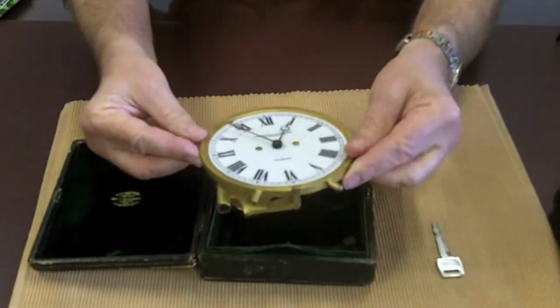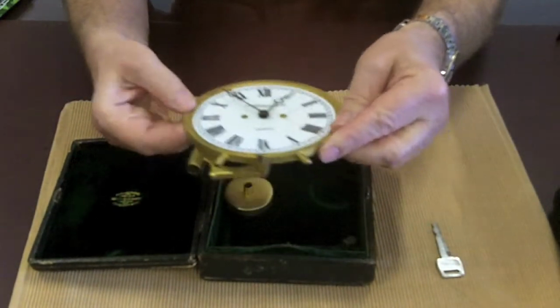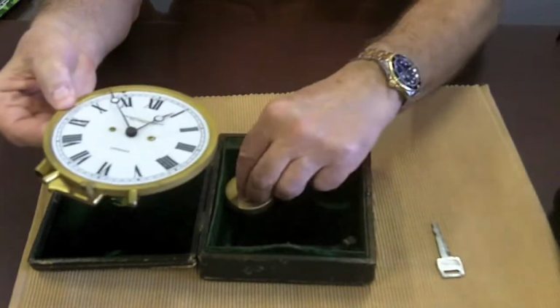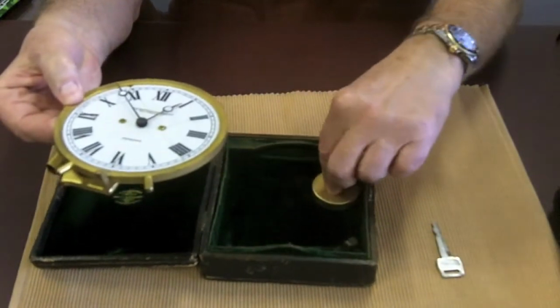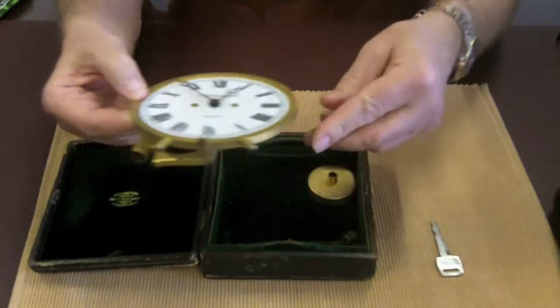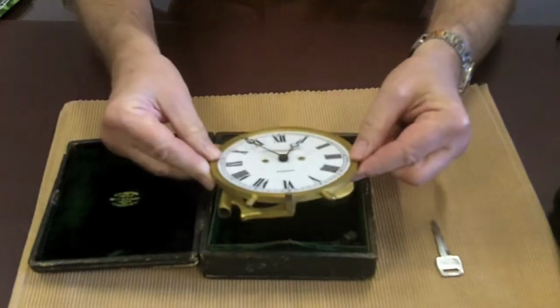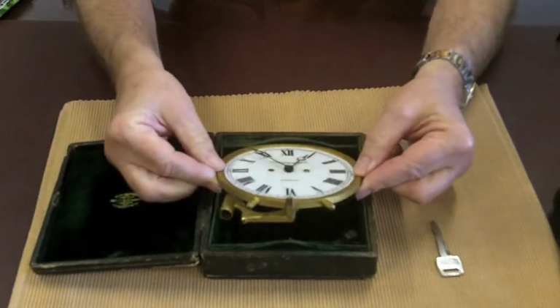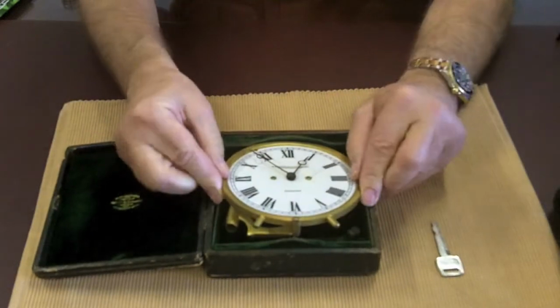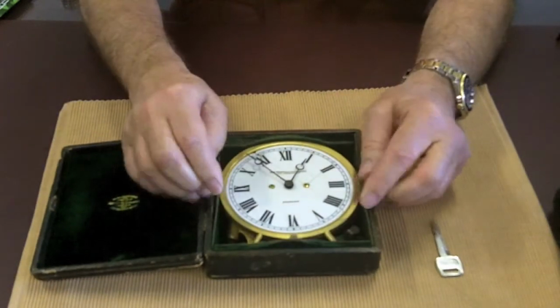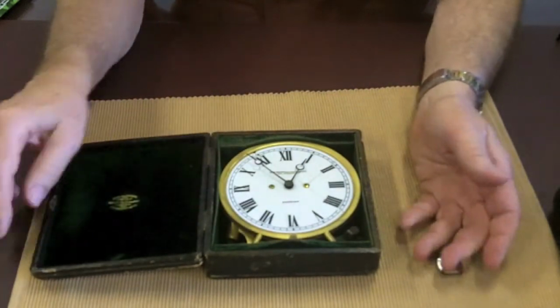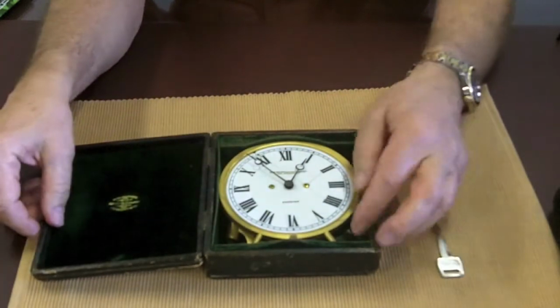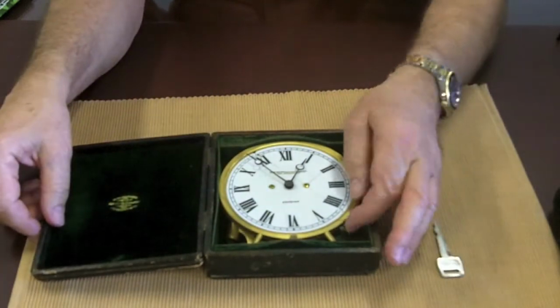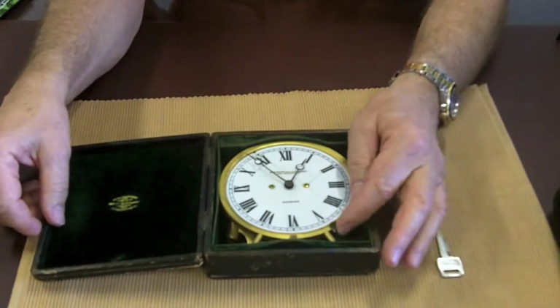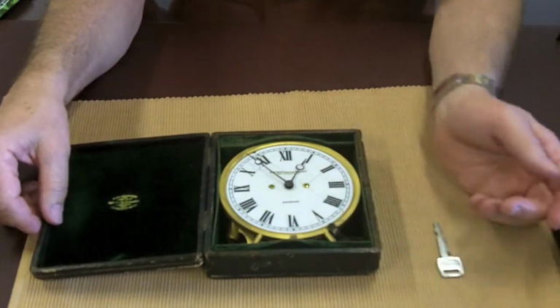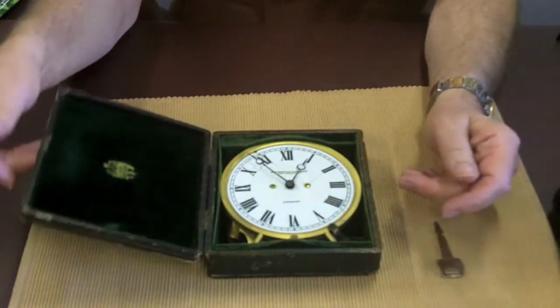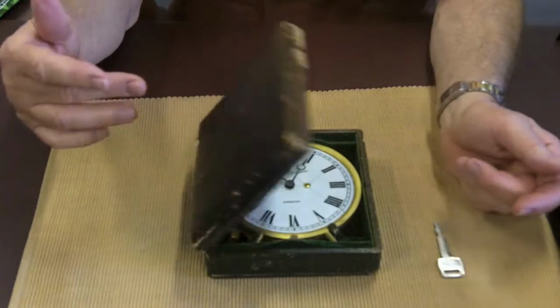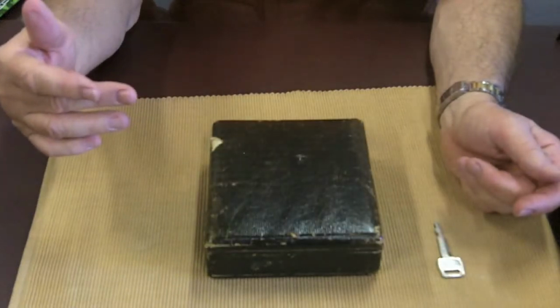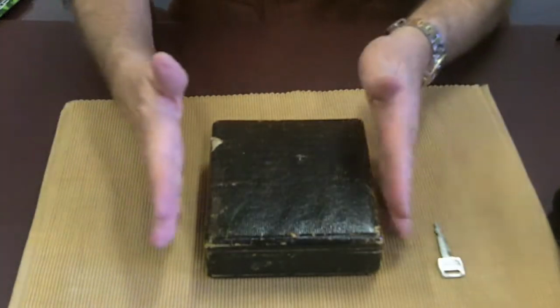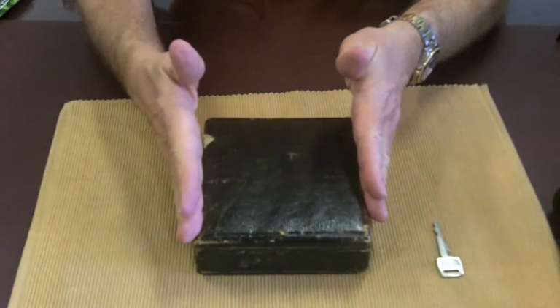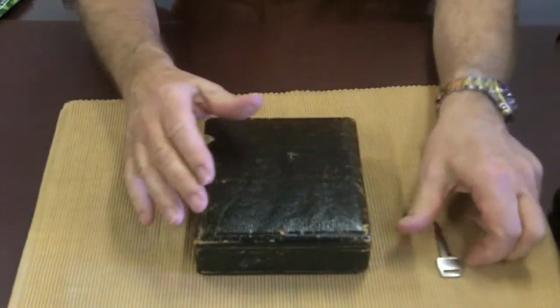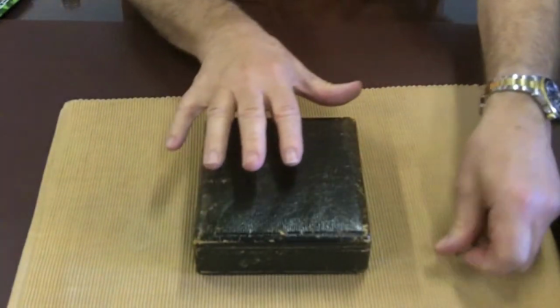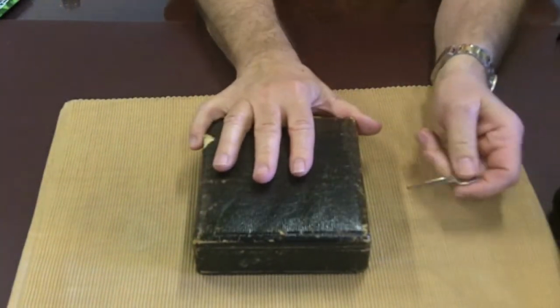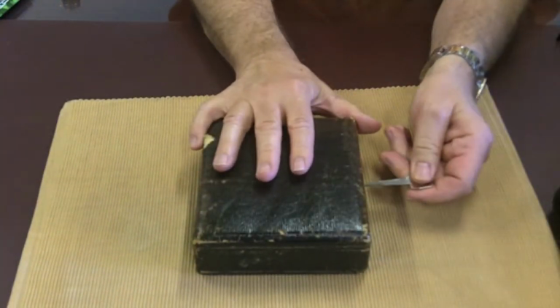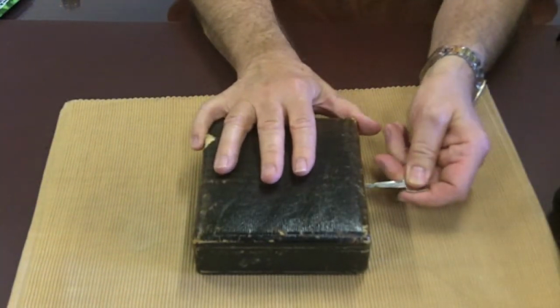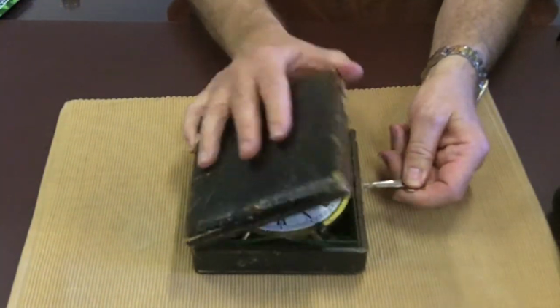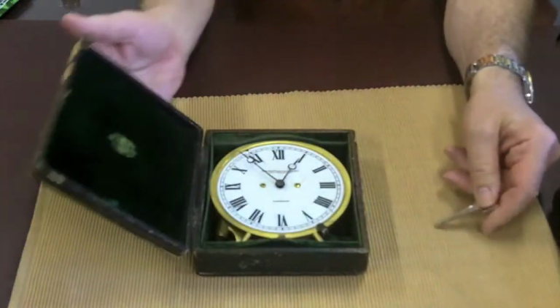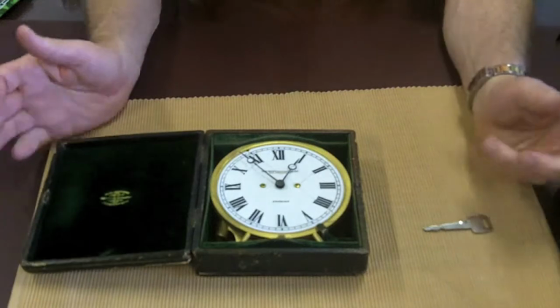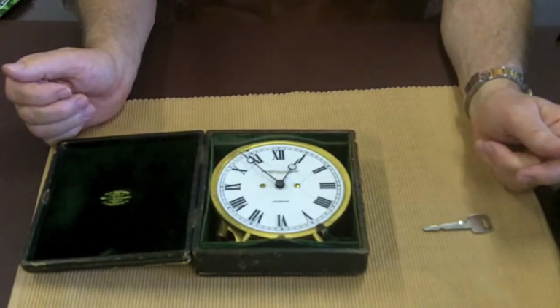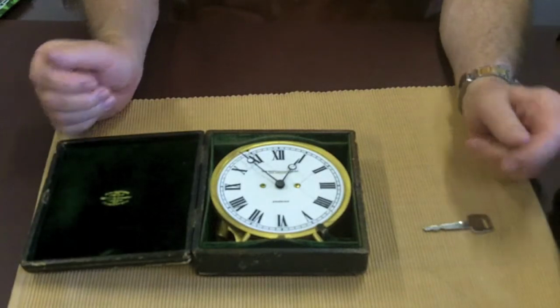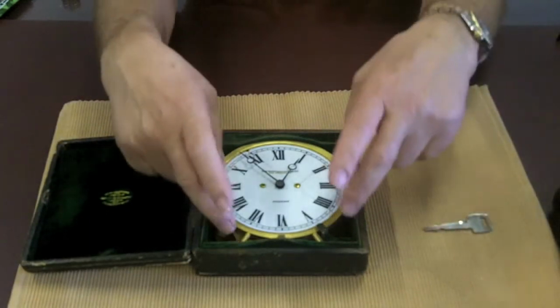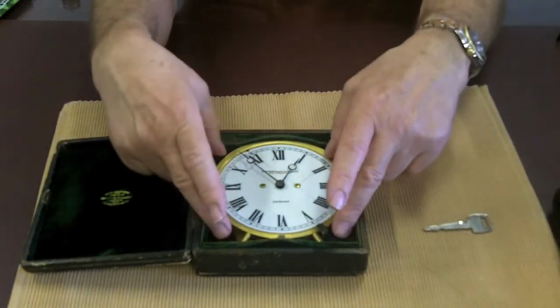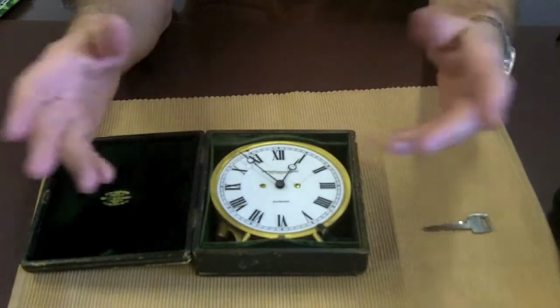It's designed so that this belongs here, and it slides in and drops in very easily. There's a little keeper there and you're up and running. You just push in any sharp pointy object and you're in business.